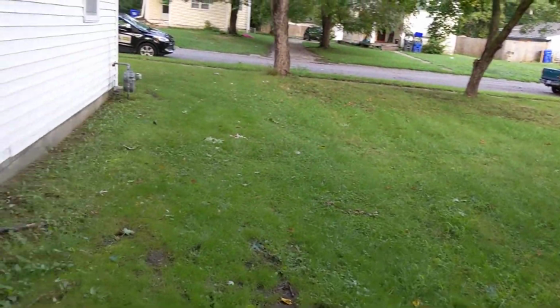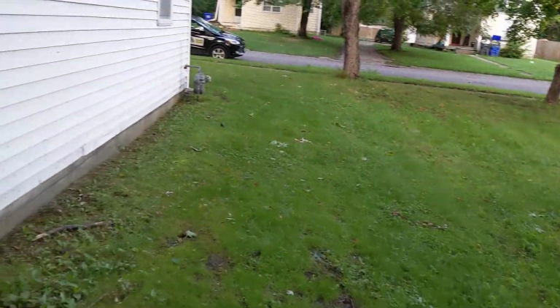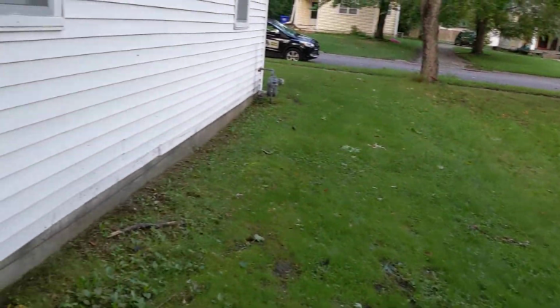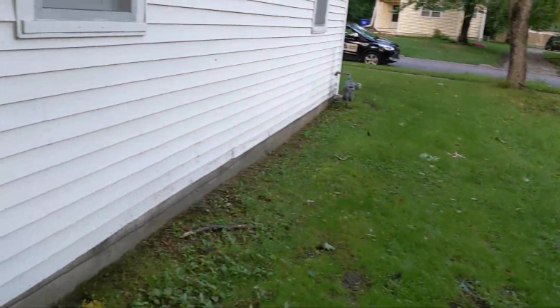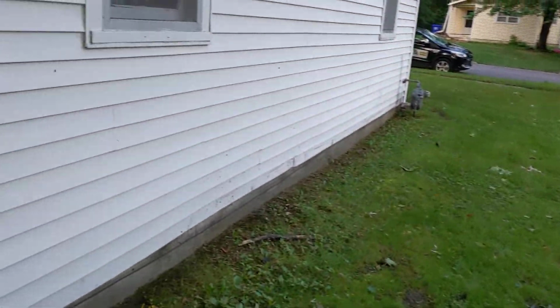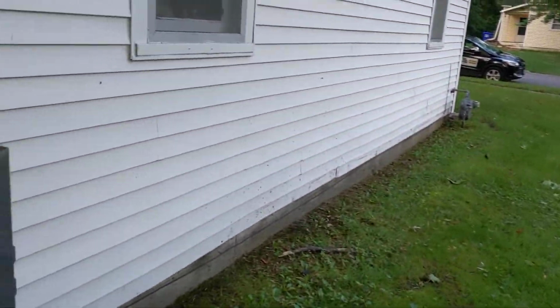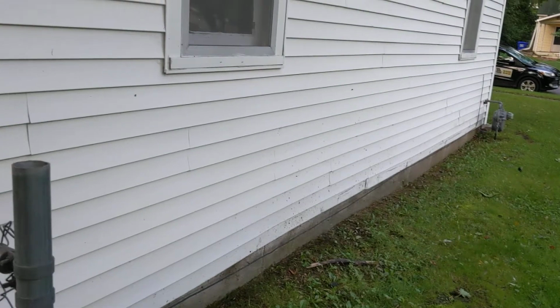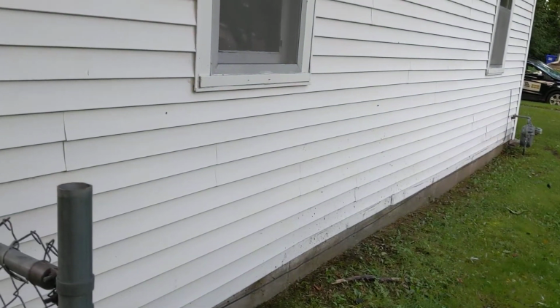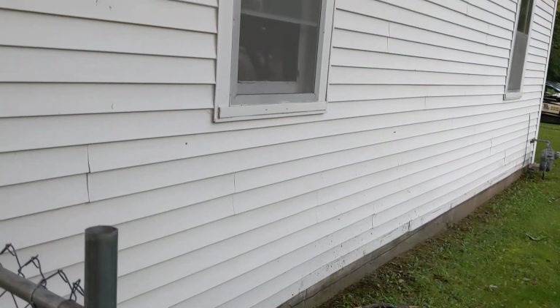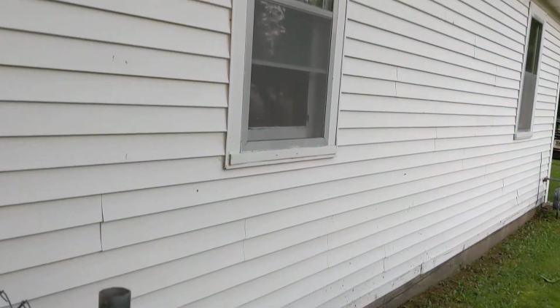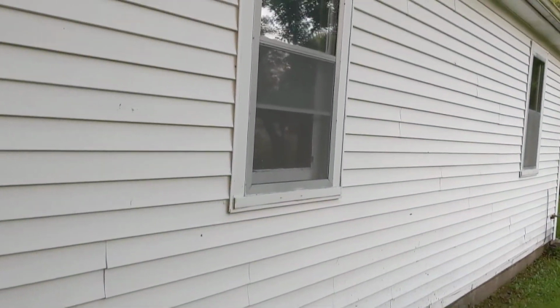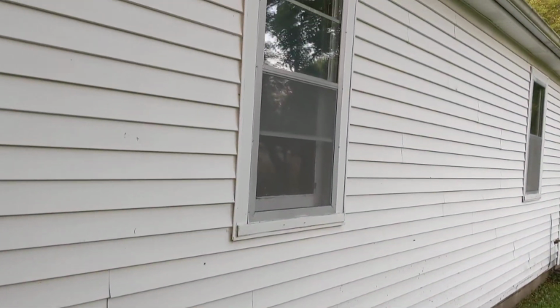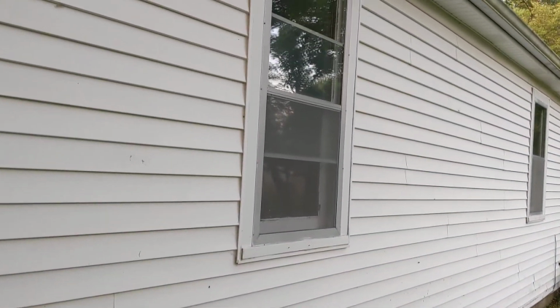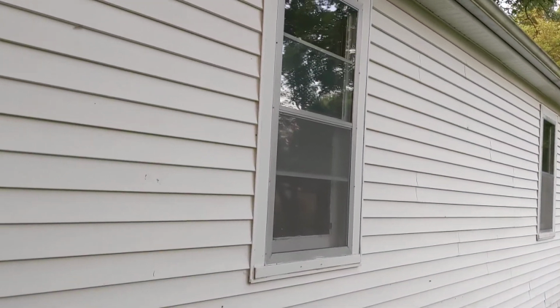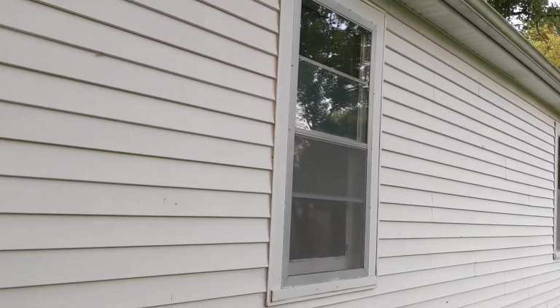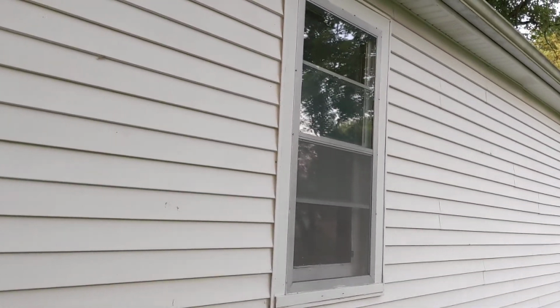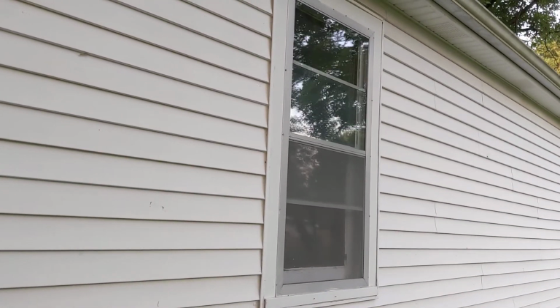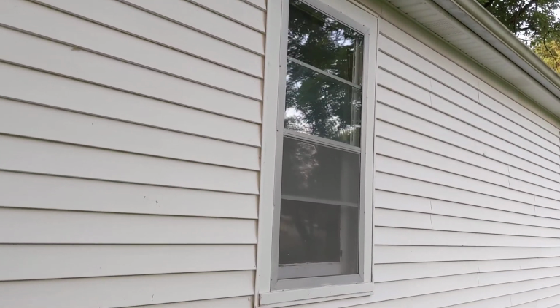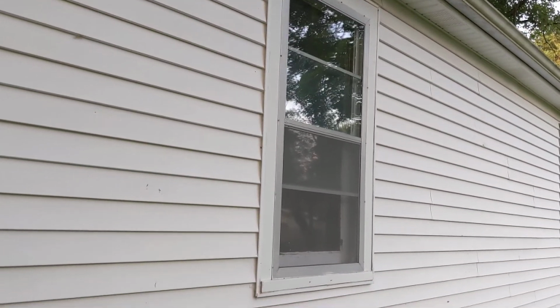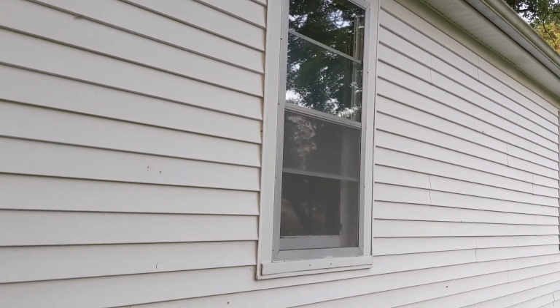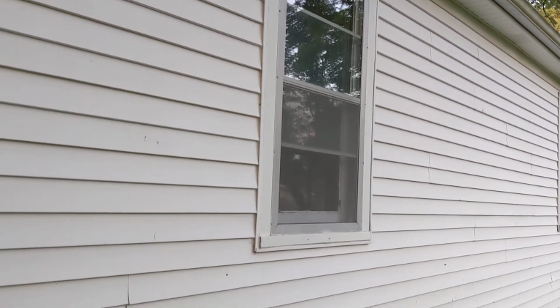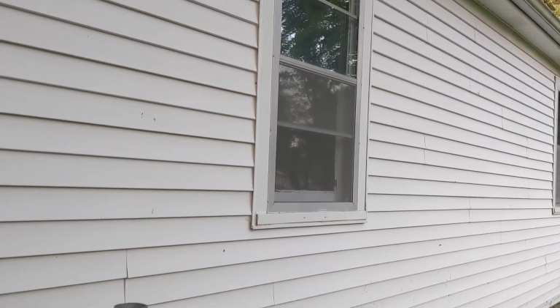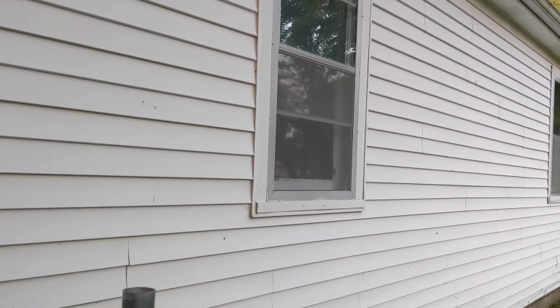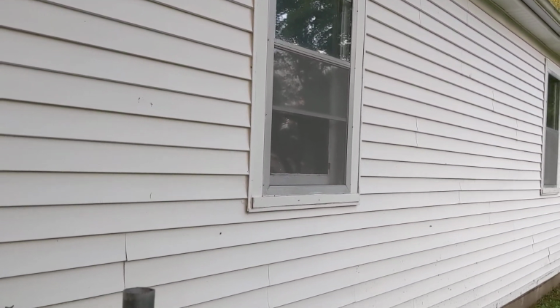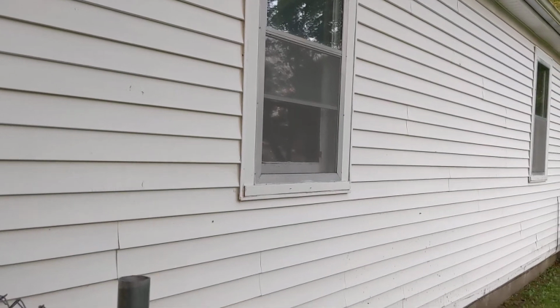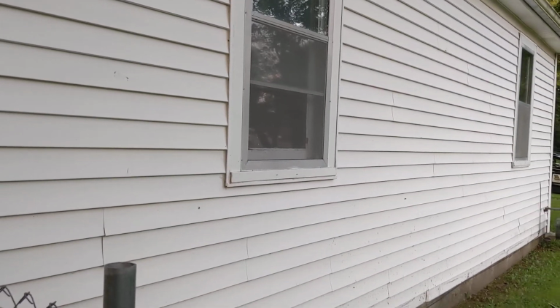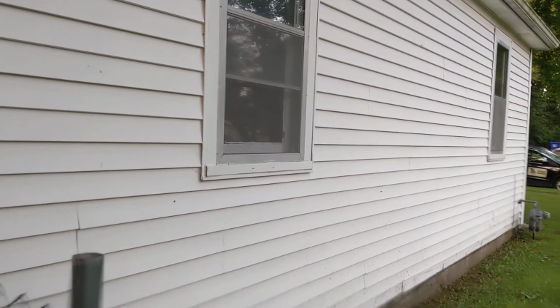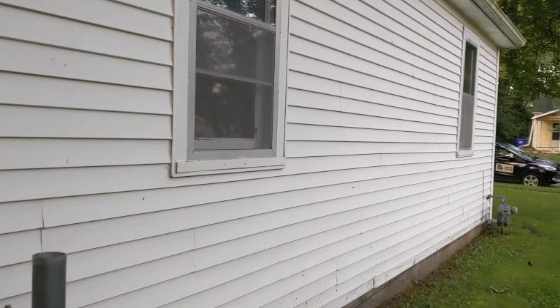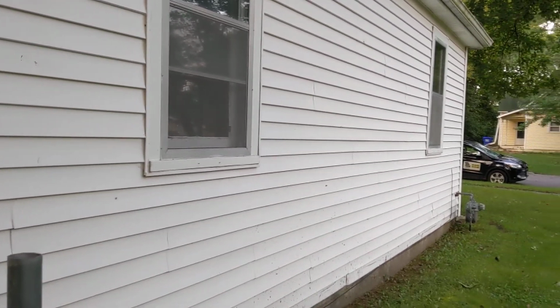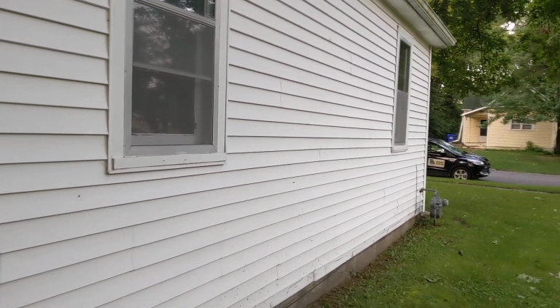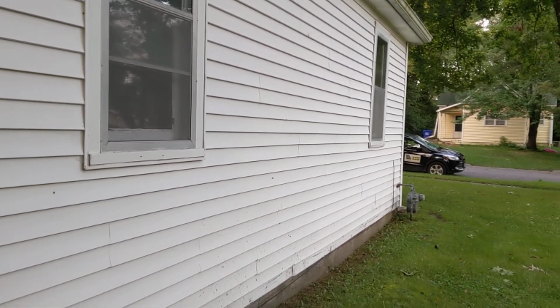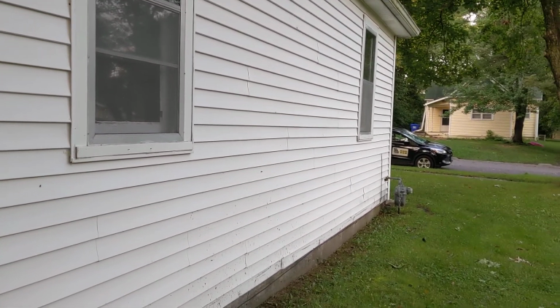This is the north side of the house. Looks like it's in decent shape. The gutters look like they're in pretty good shape. Gas meter over there.